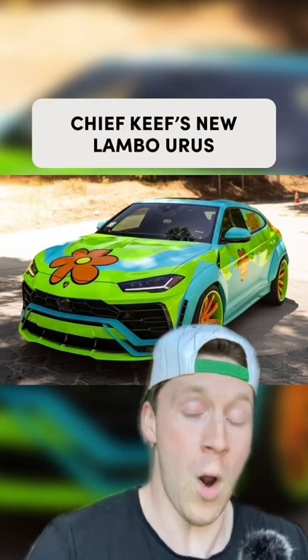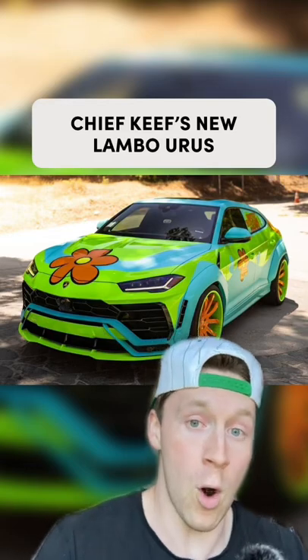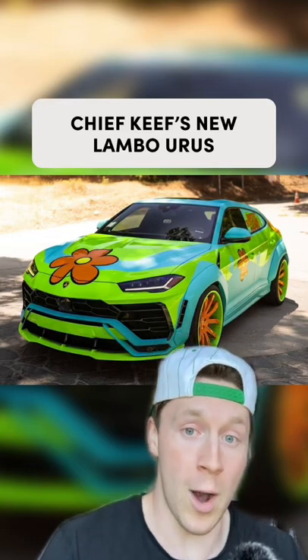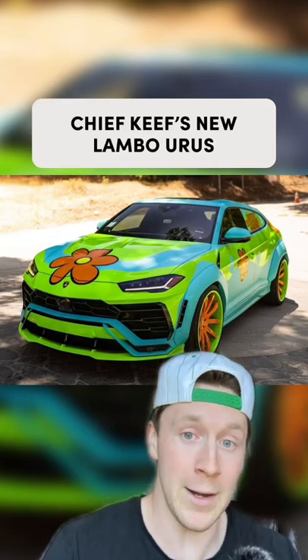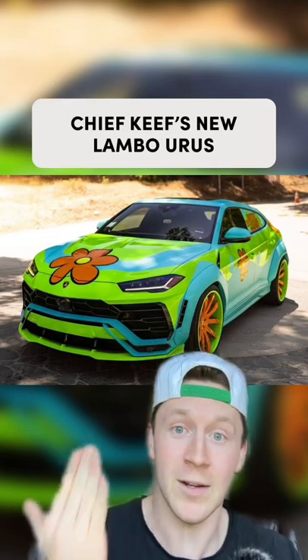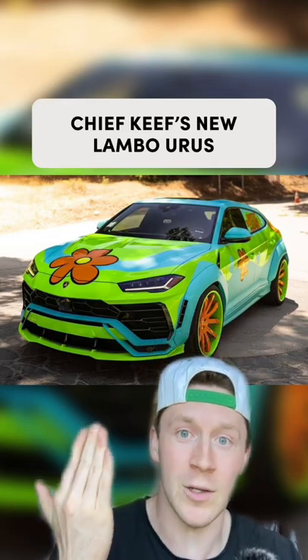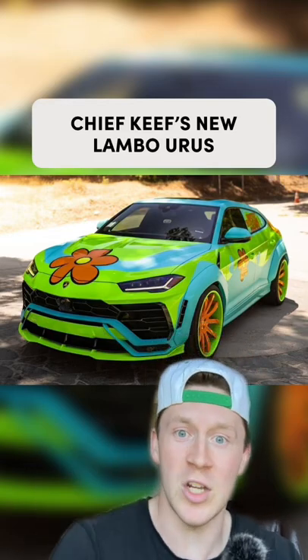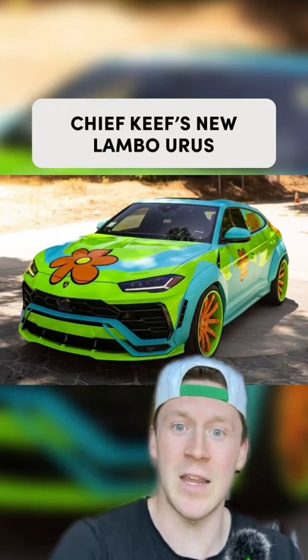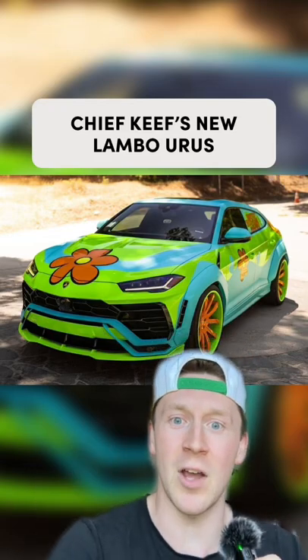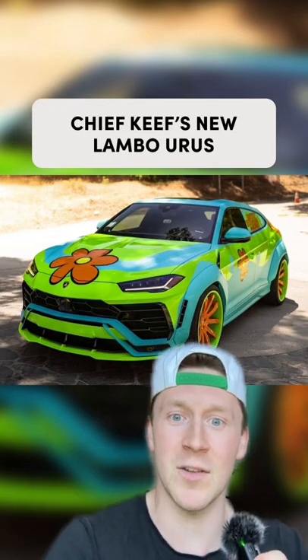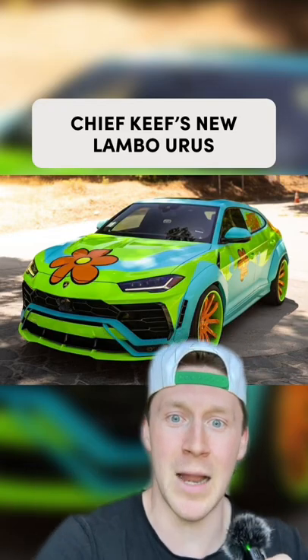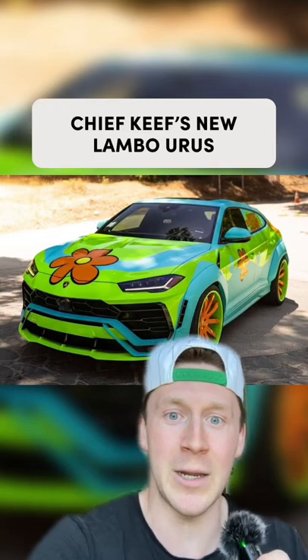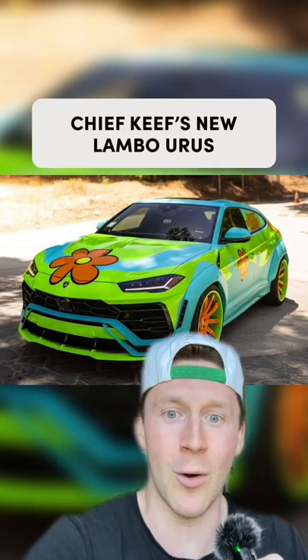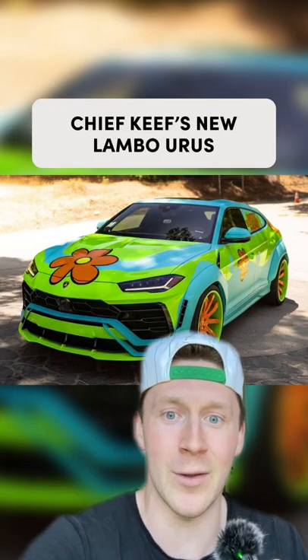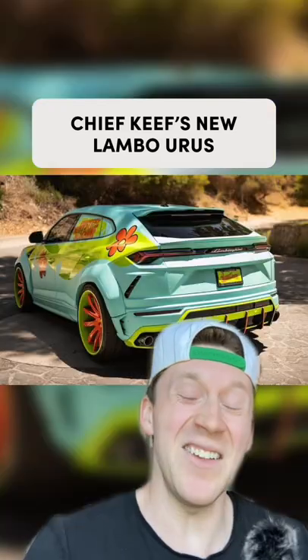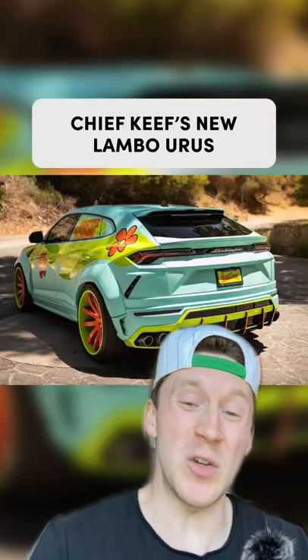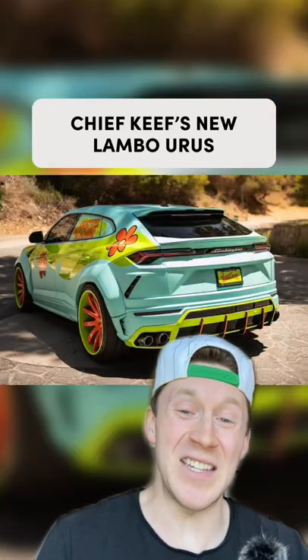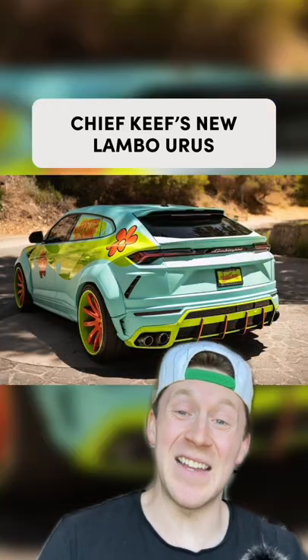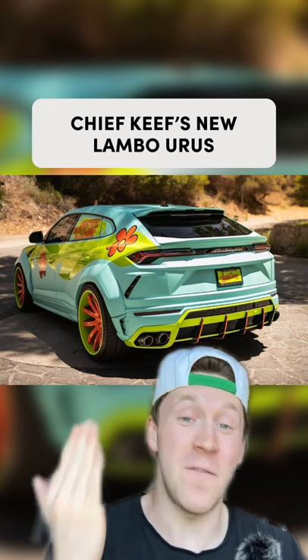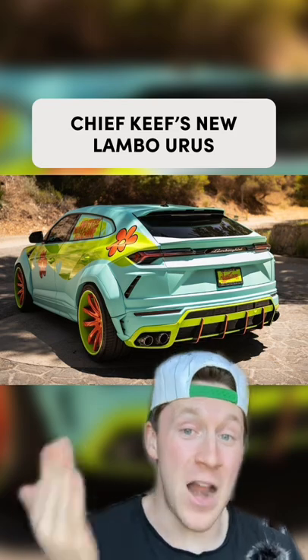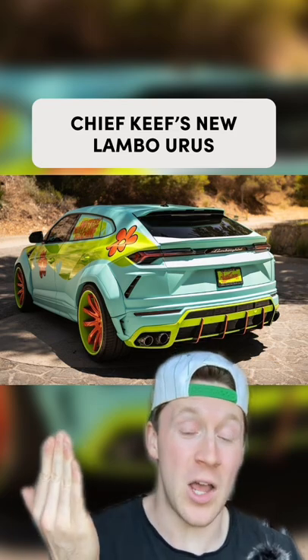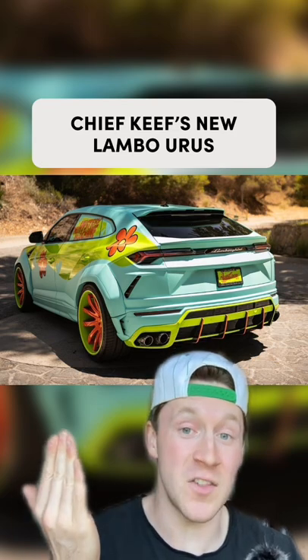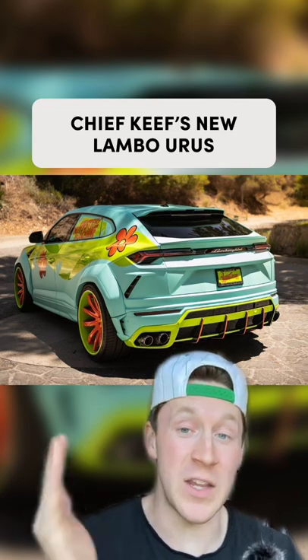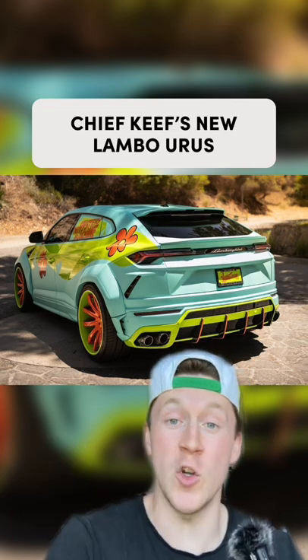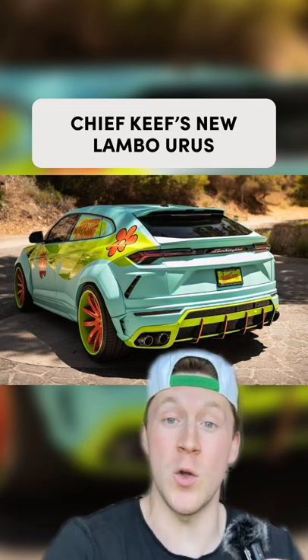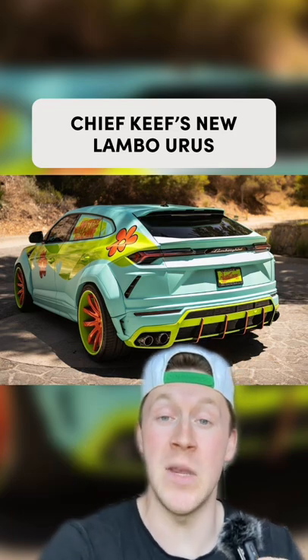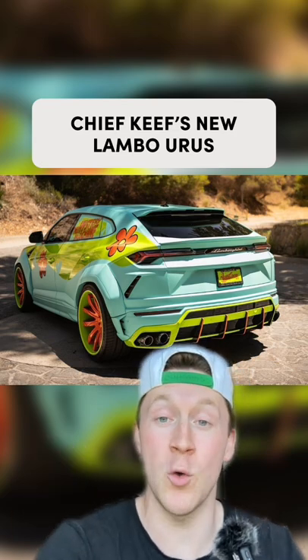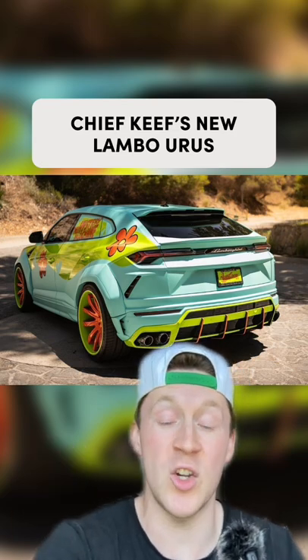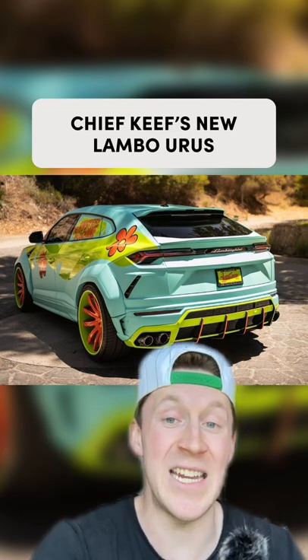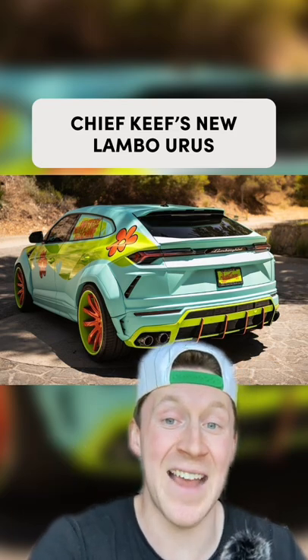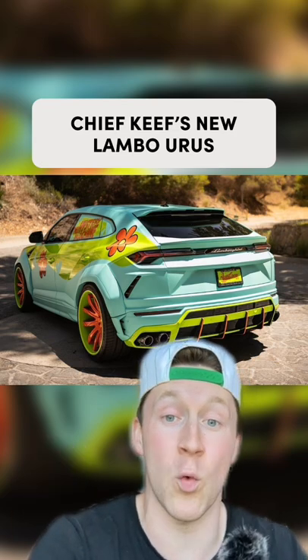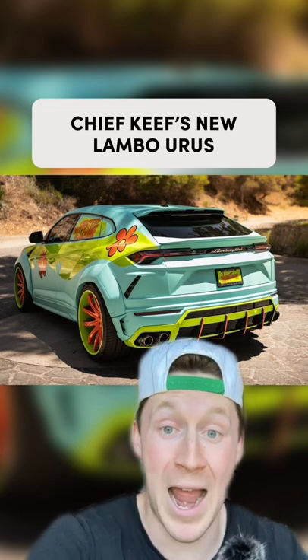Ruh-roh-raggy, take a look at Chief Keef's custom Lamborghini Urus. As you can see, it is very custom with a Scooby-Doo Mystery Machine-esque wrap.